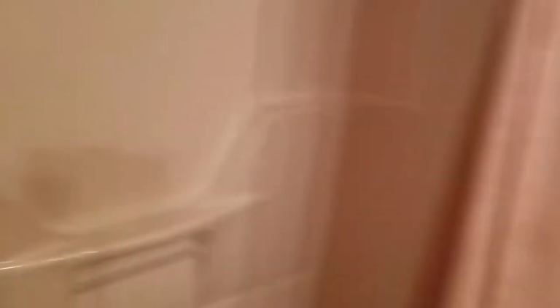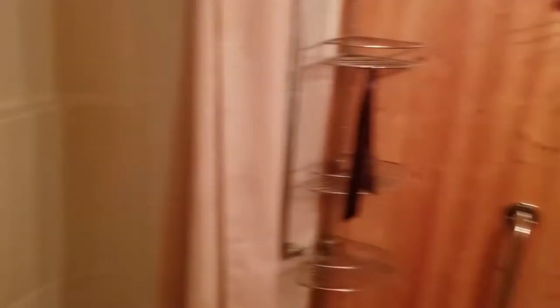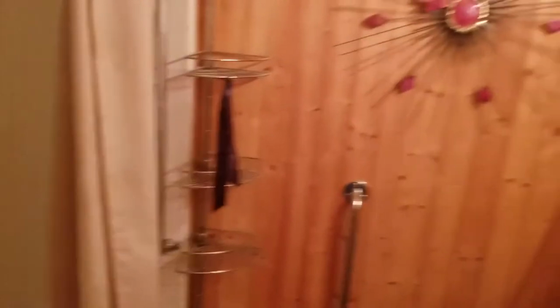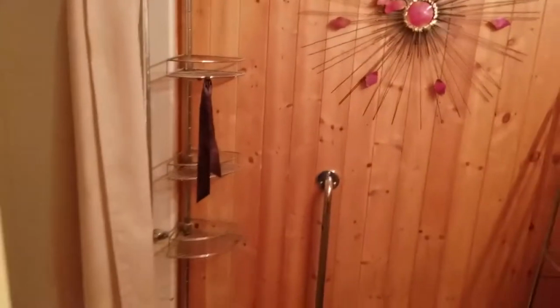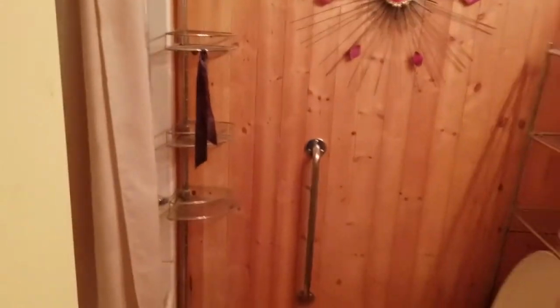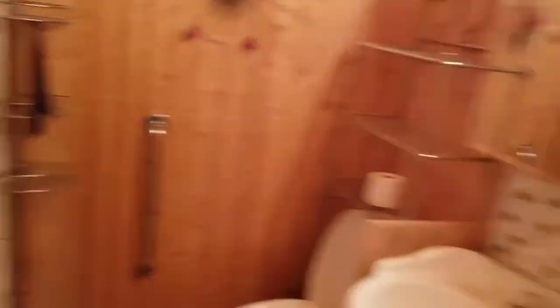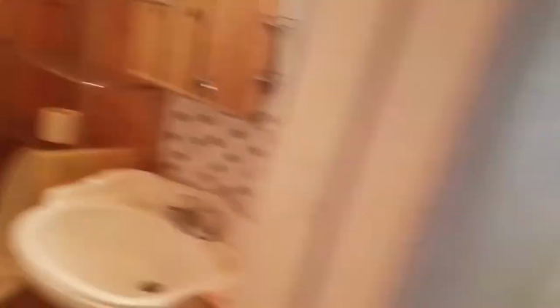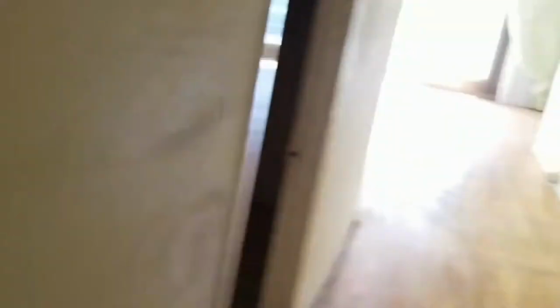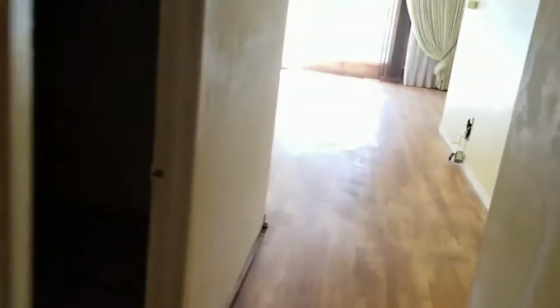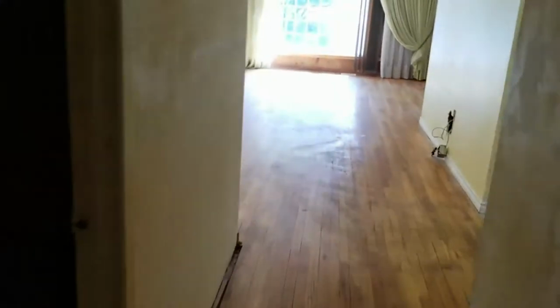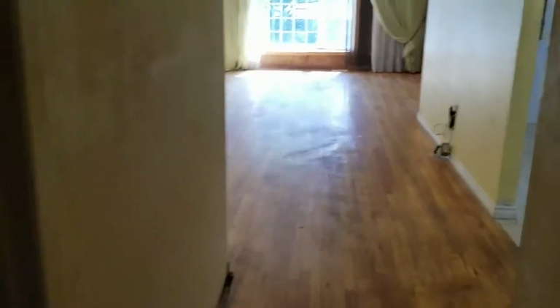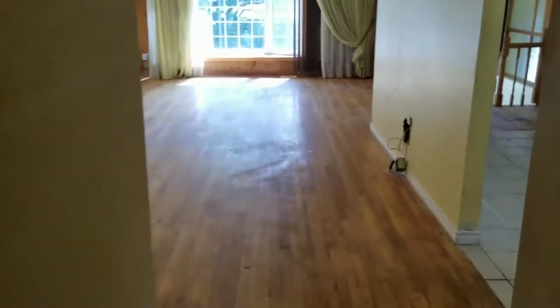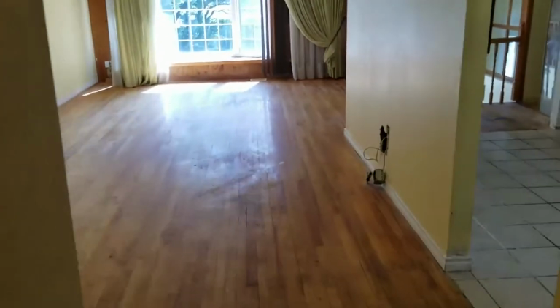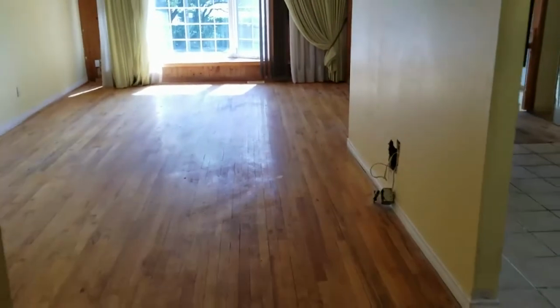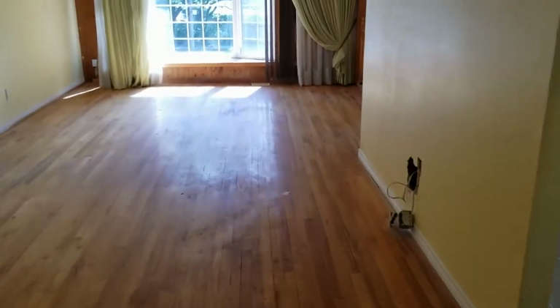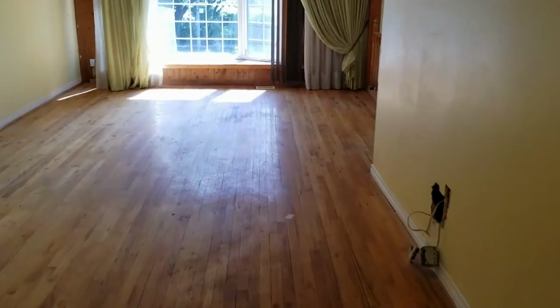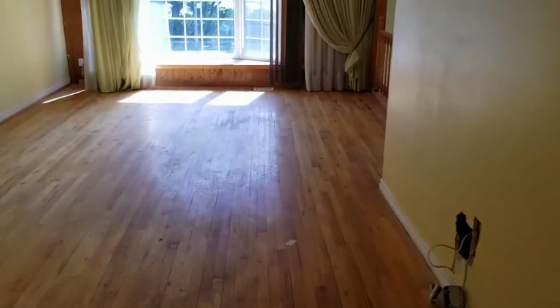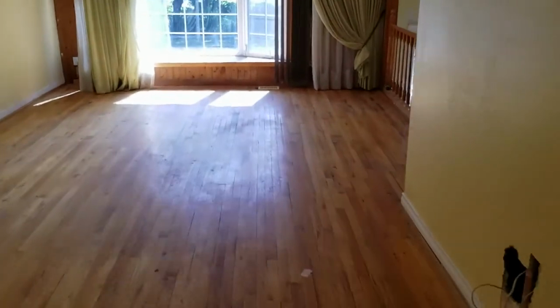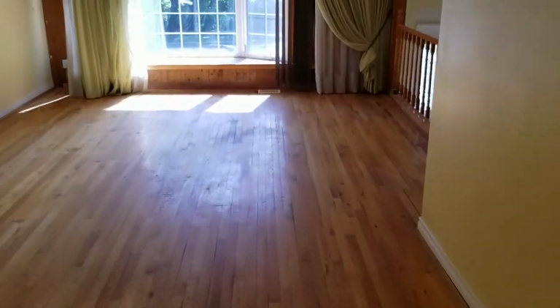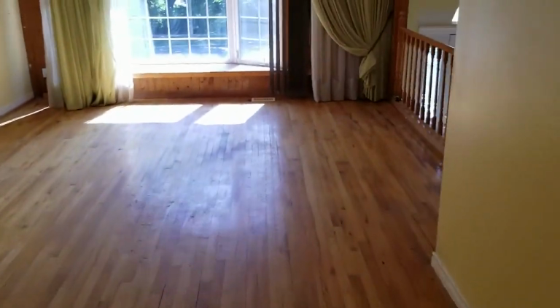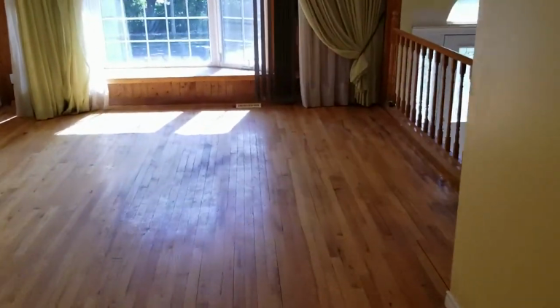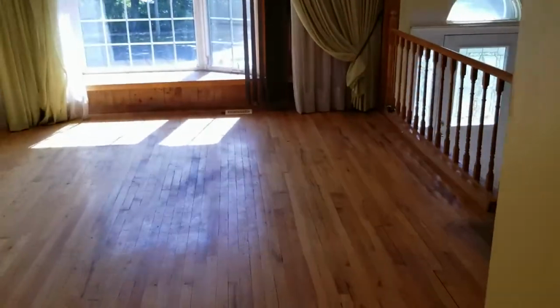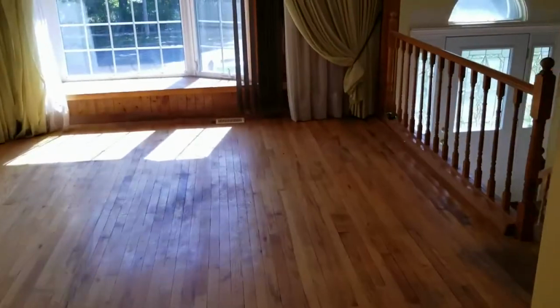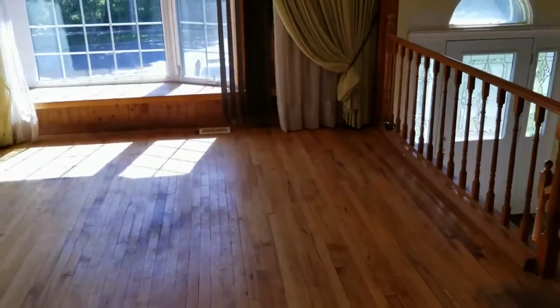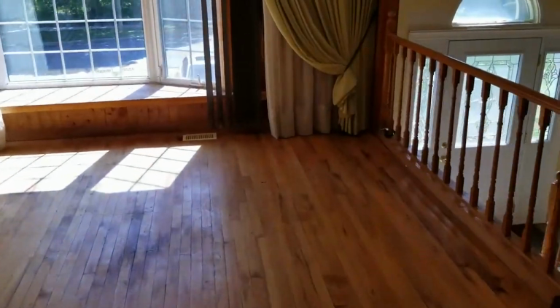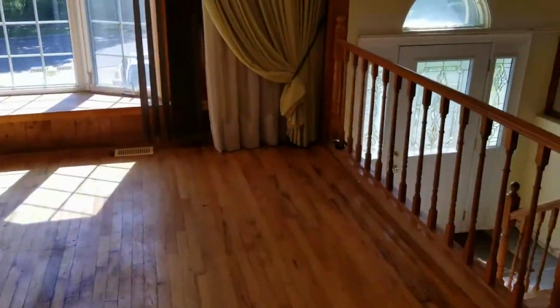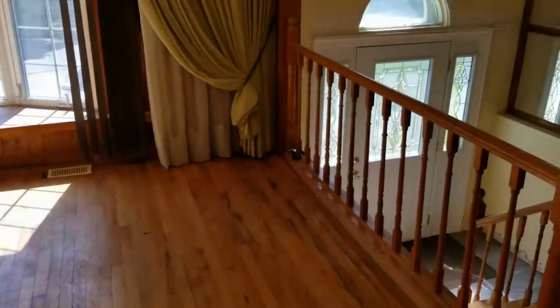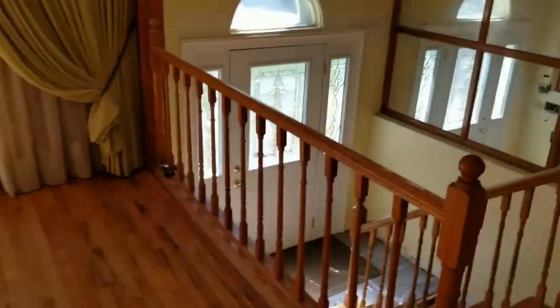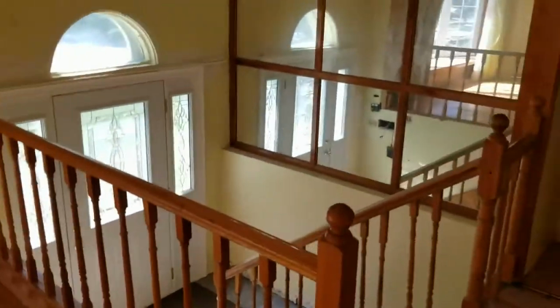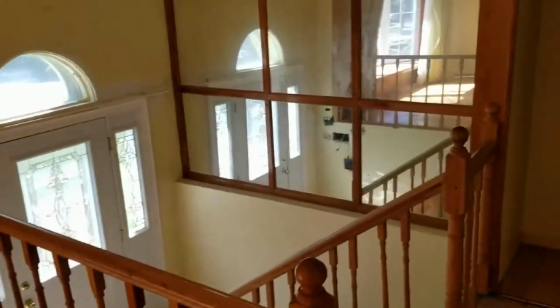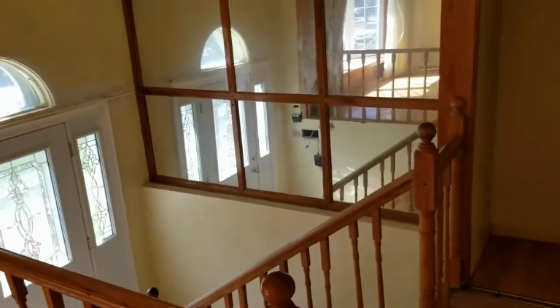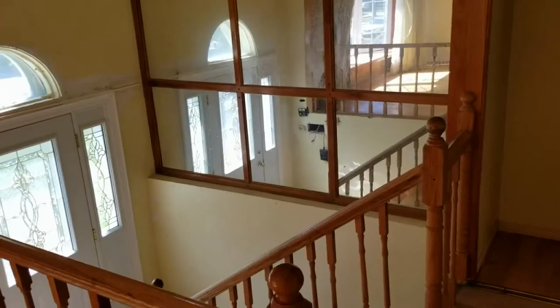And basically there you have it. Downstairs is partly finished and easy to show.